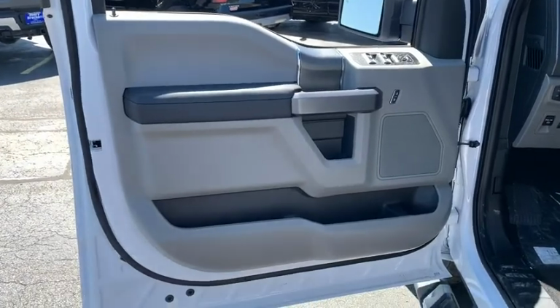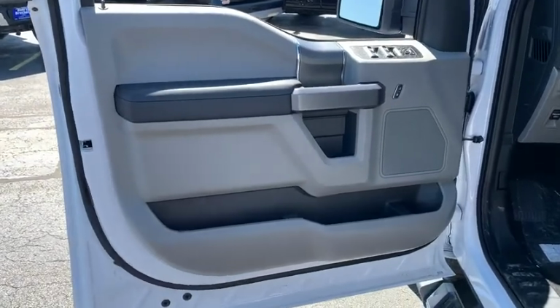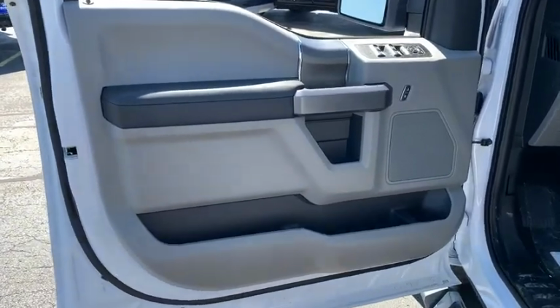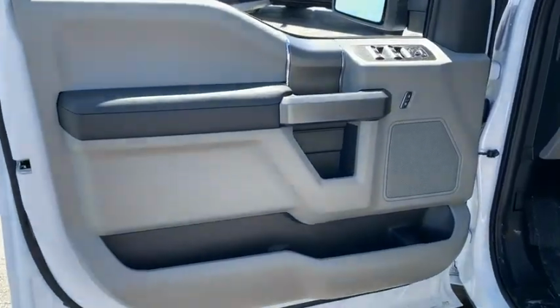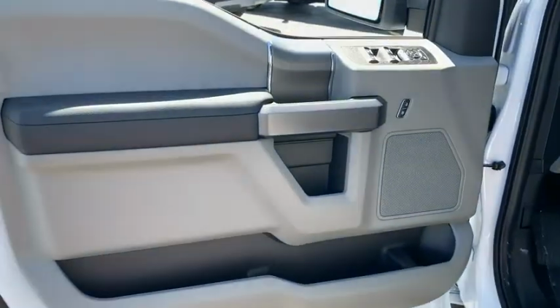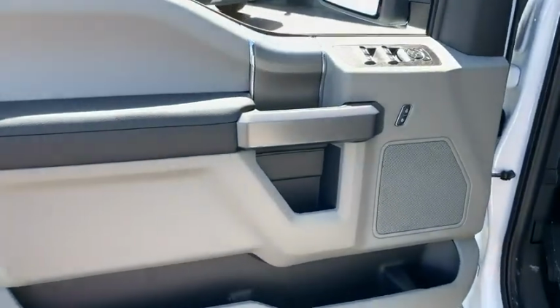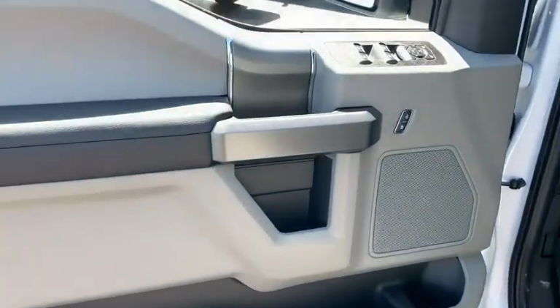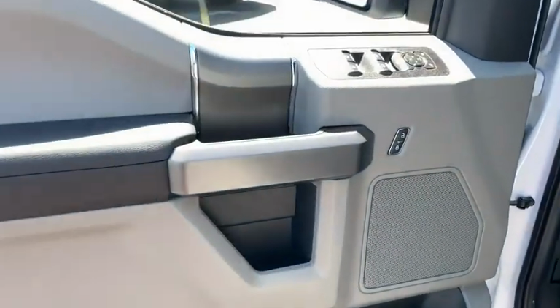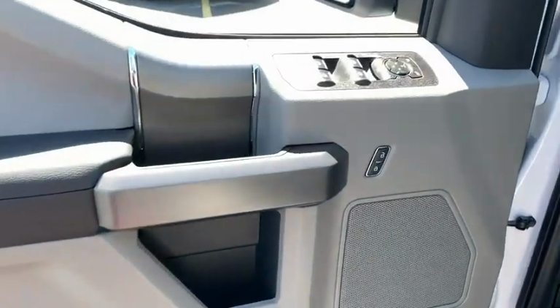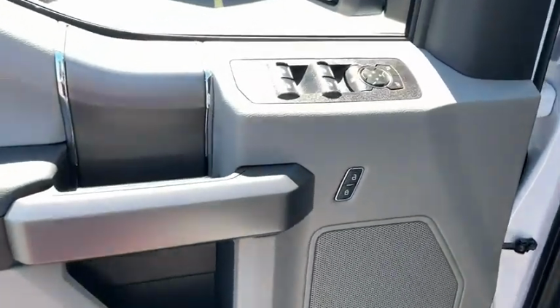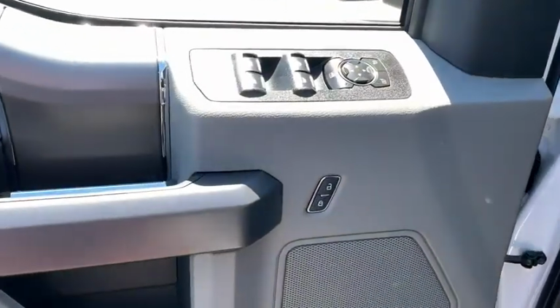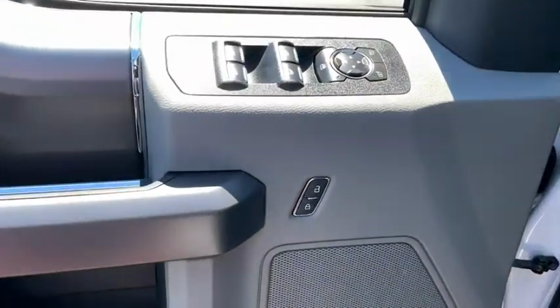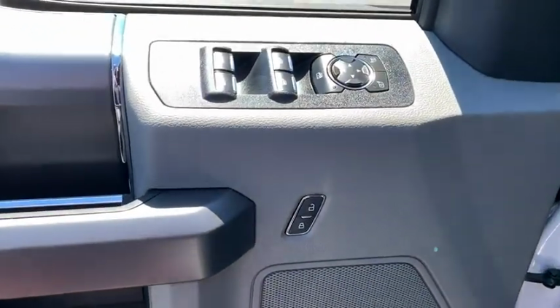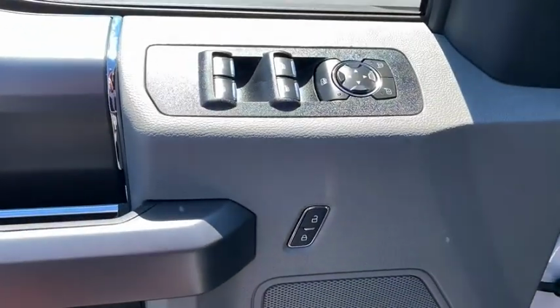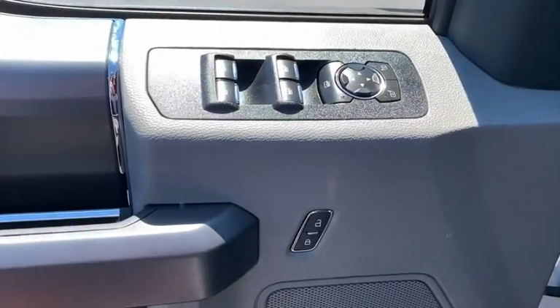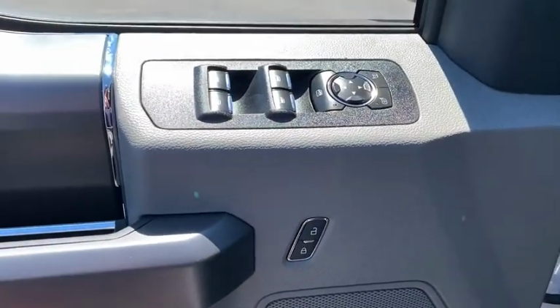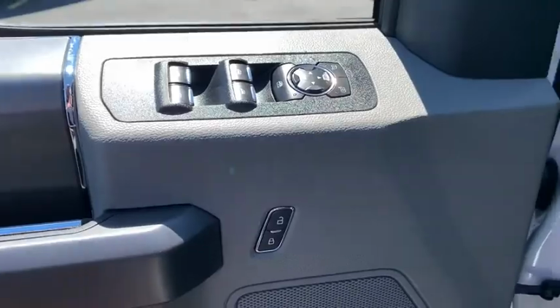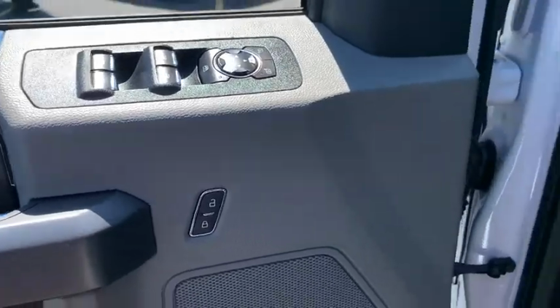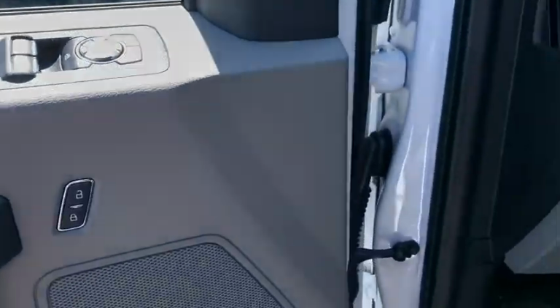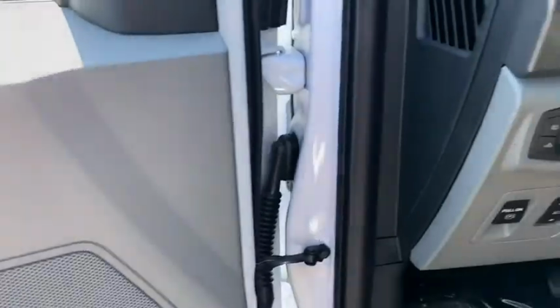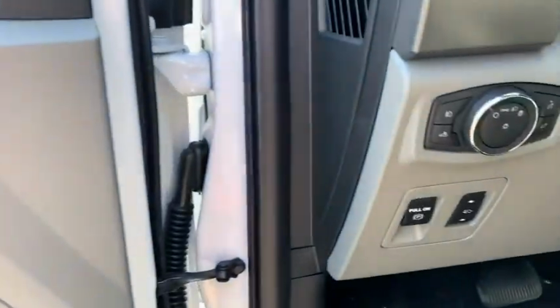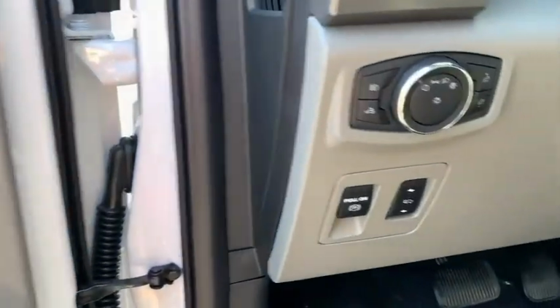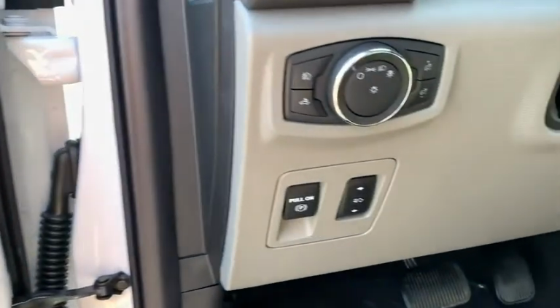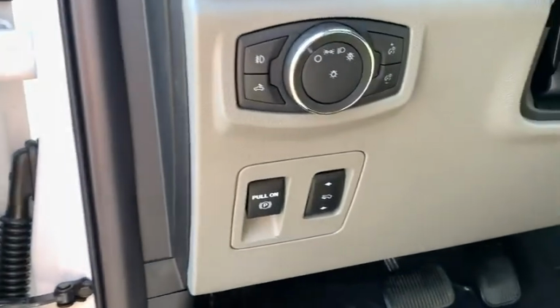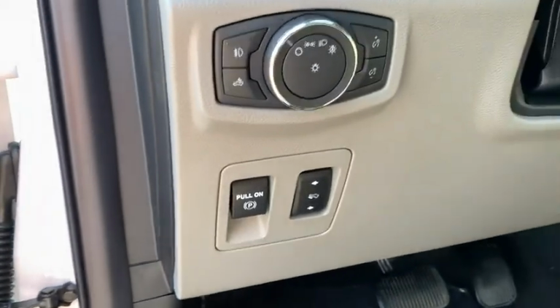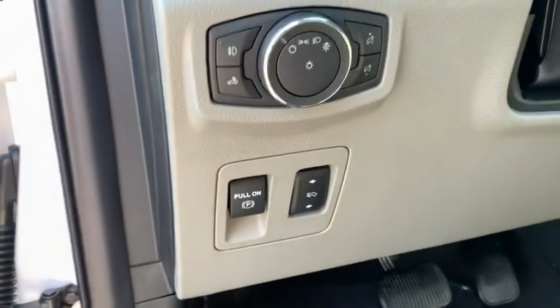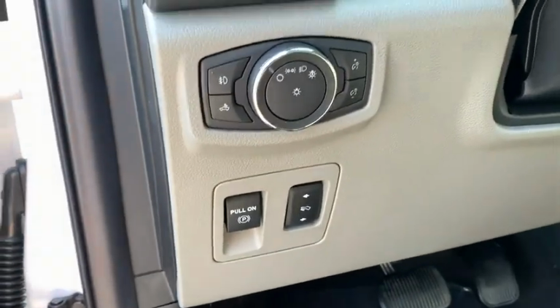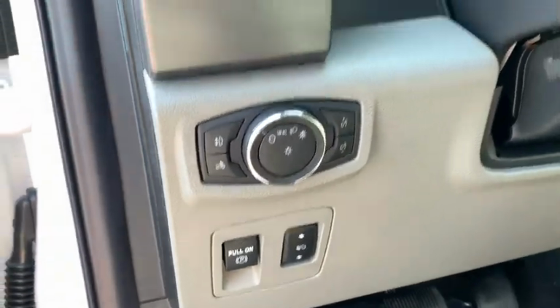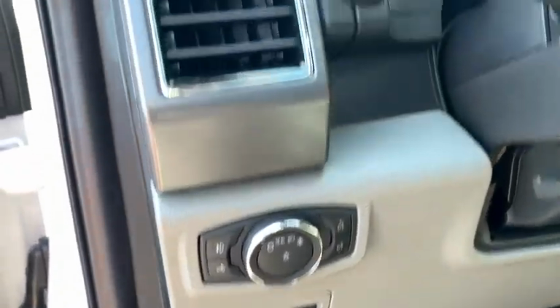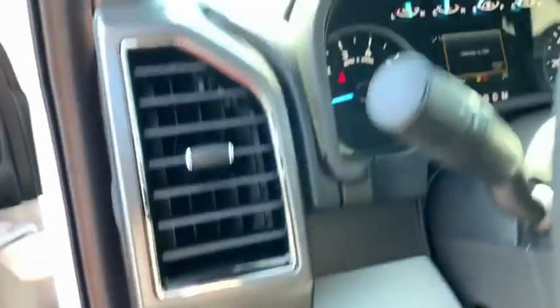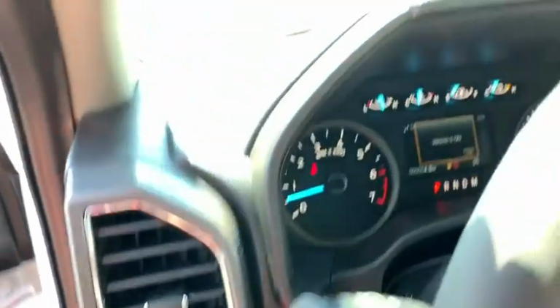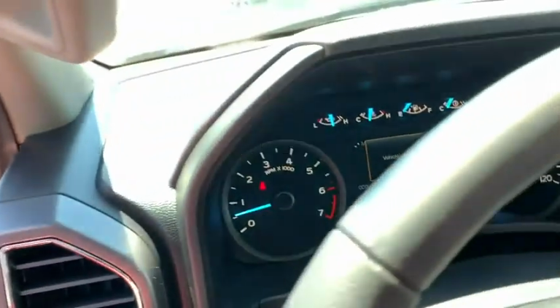Fog lights, compass, tachometer, panic alarm, brake assist, remote keyless entry, tilt steering wheel, driver vanity mirror, co-wing package.